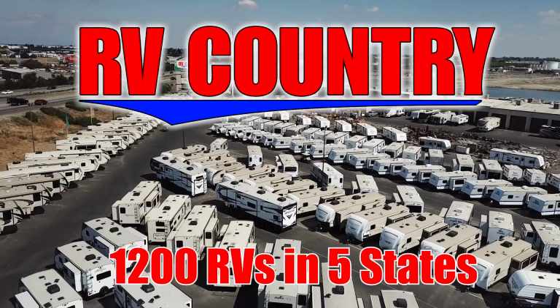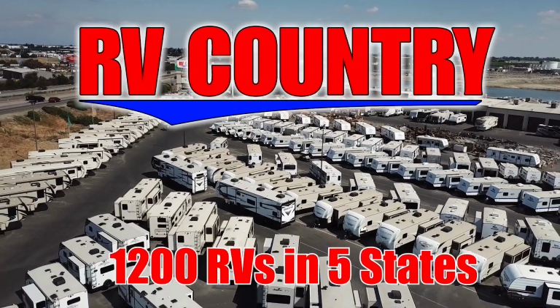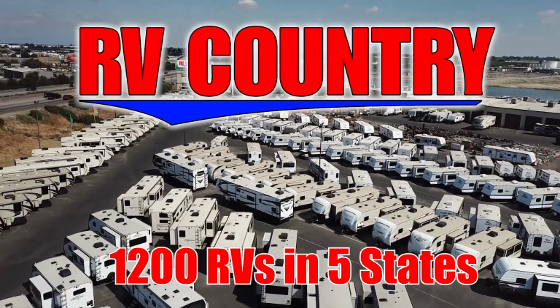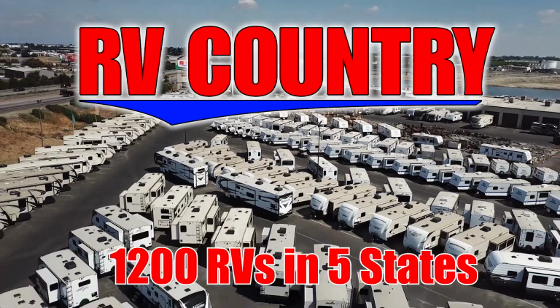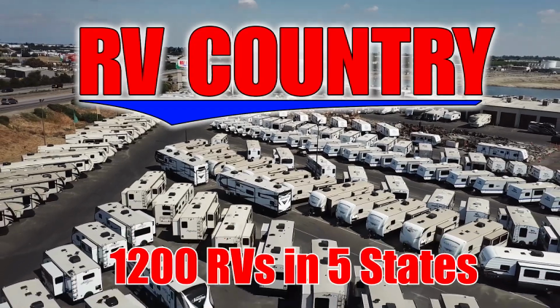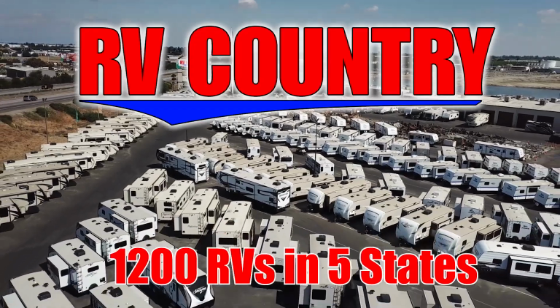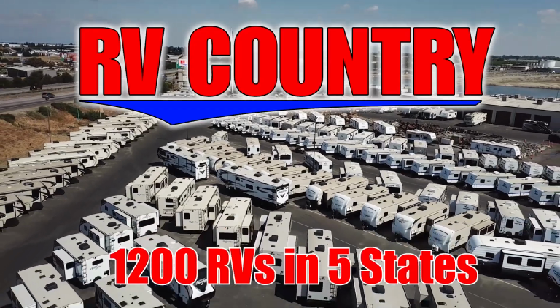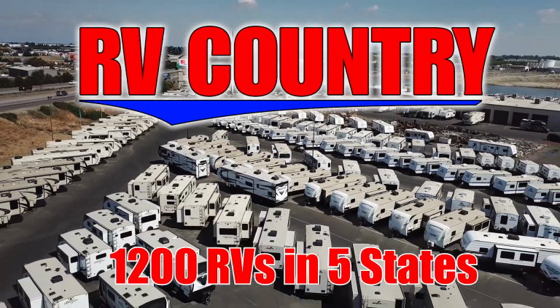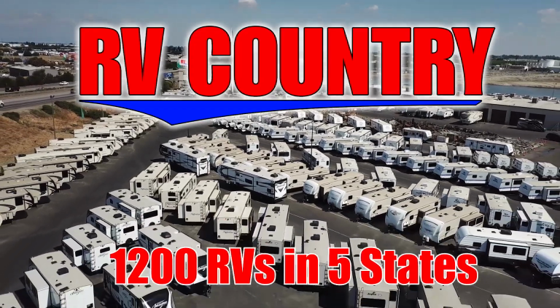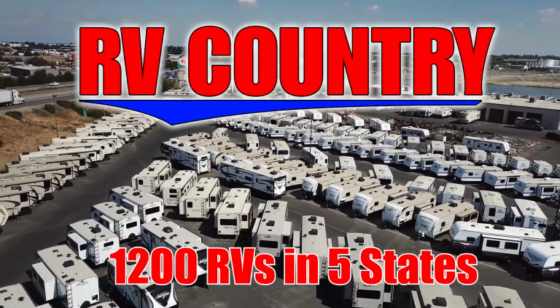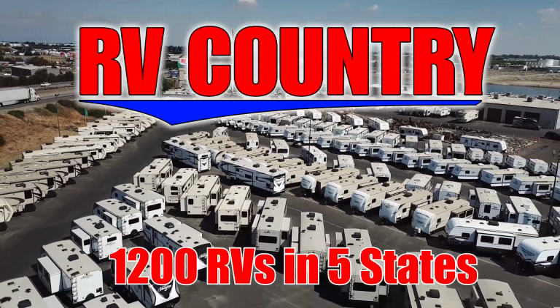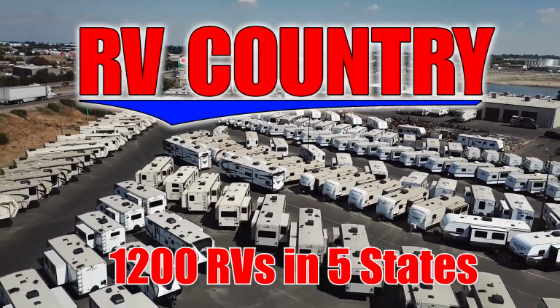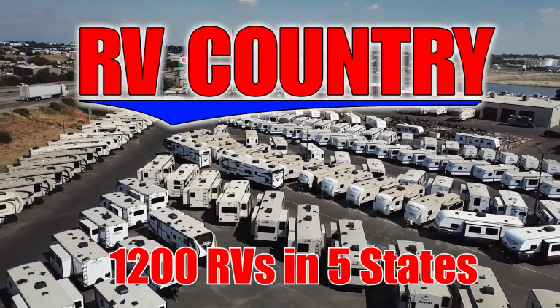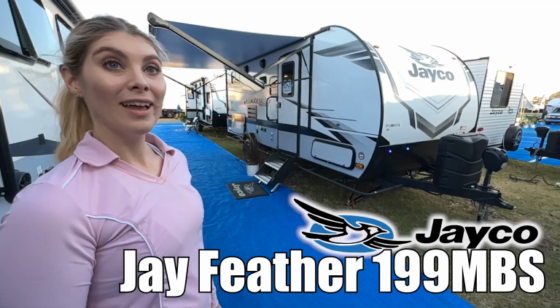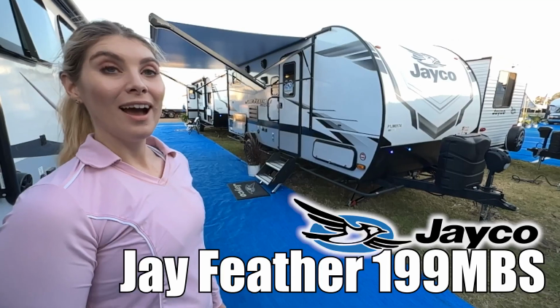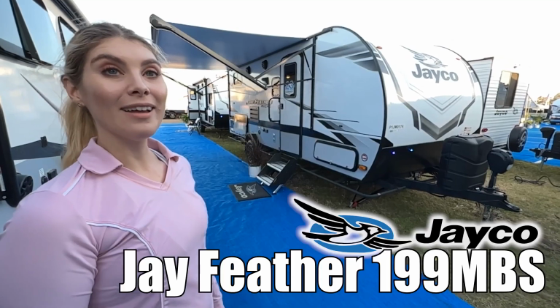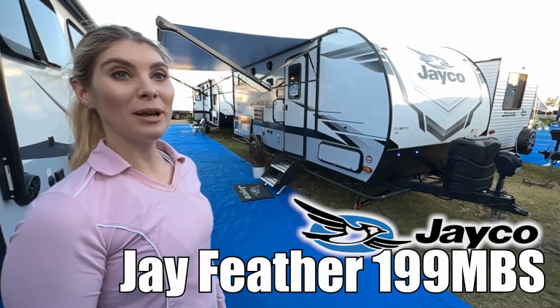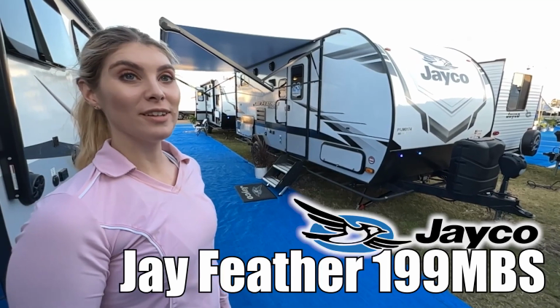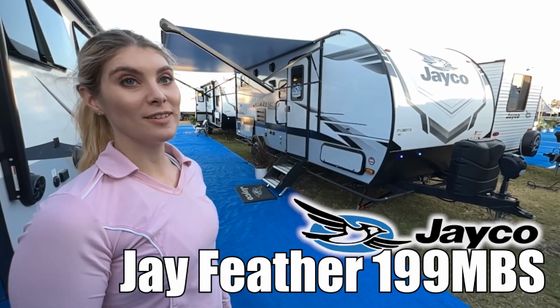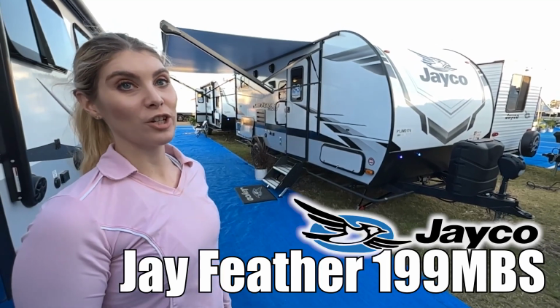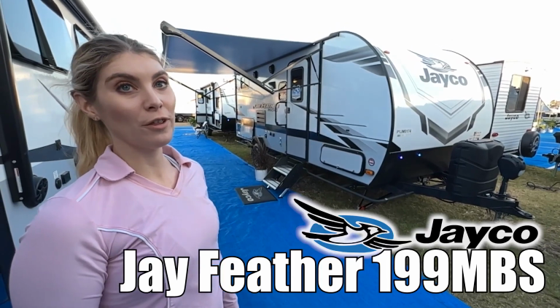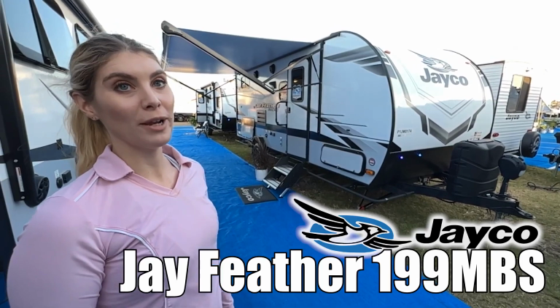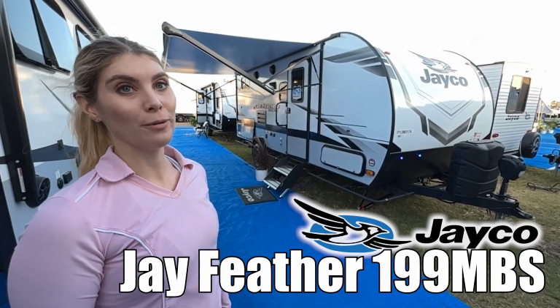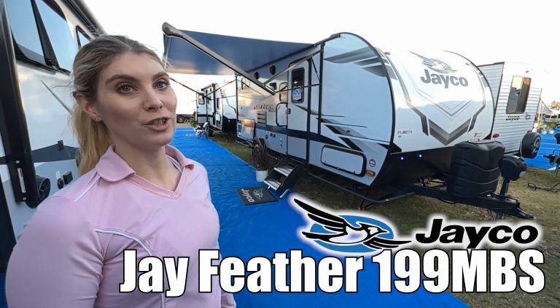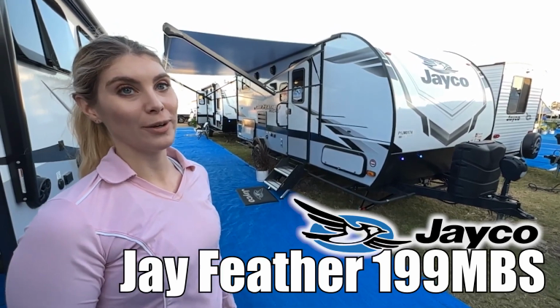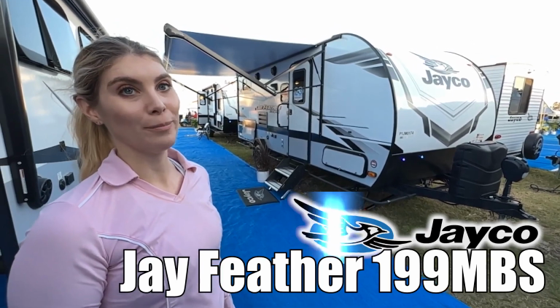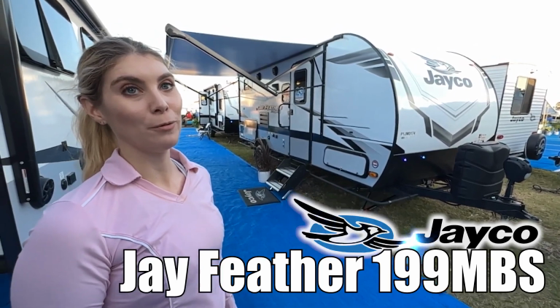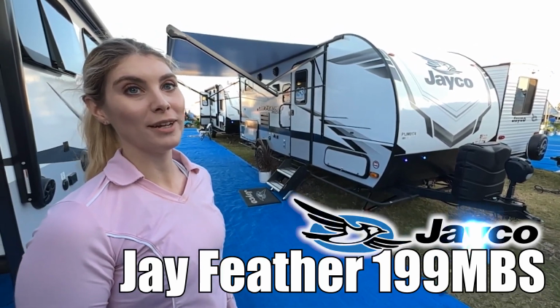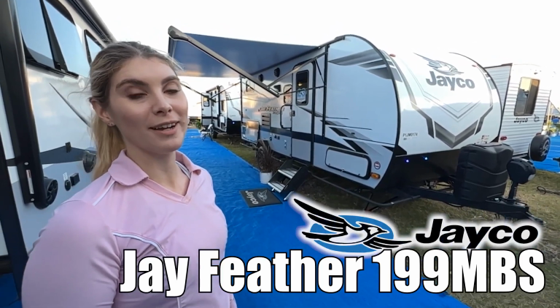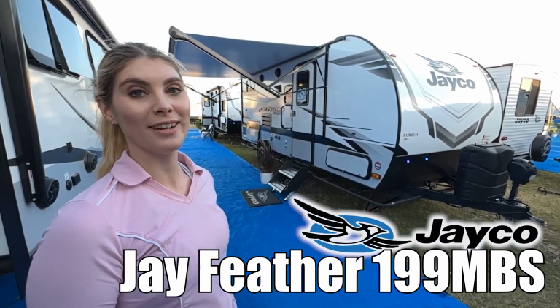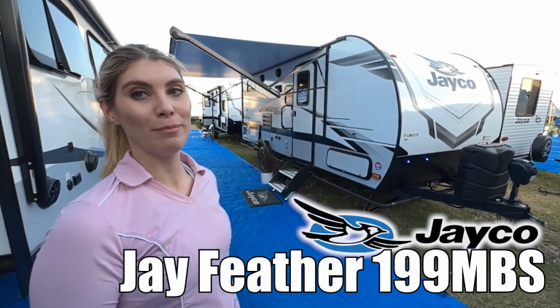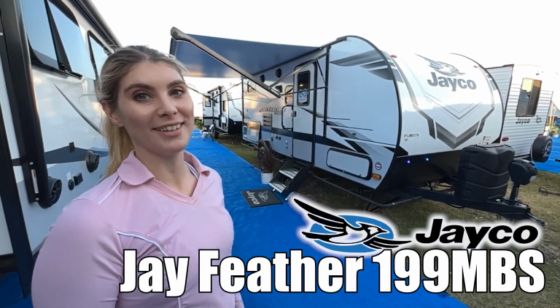Here's another great RV from RV Country. Hi, I'm Ashley and this is a Jay Feather Micro by Jayco, Model 199 MBS.